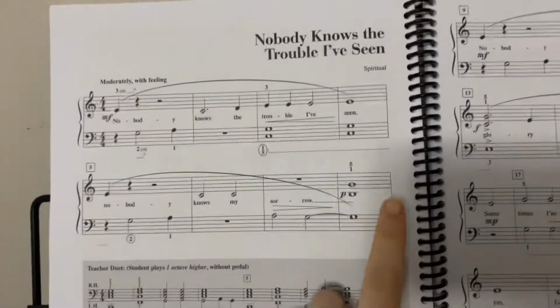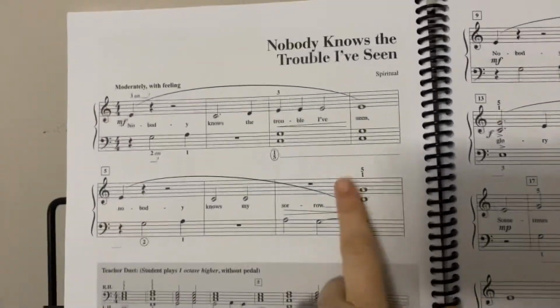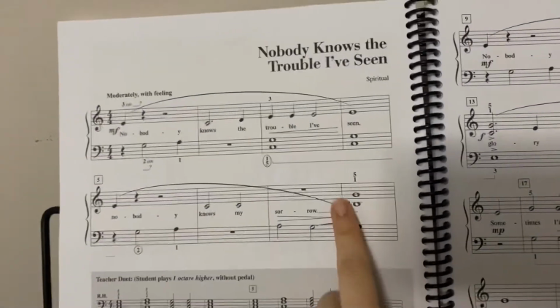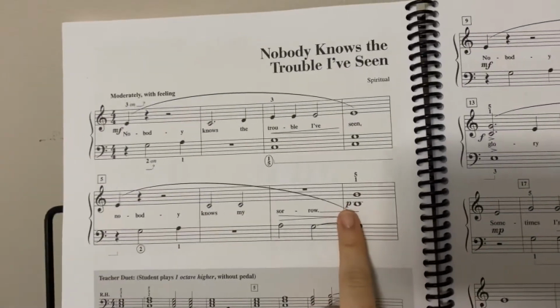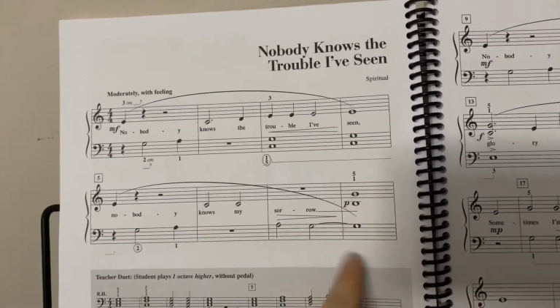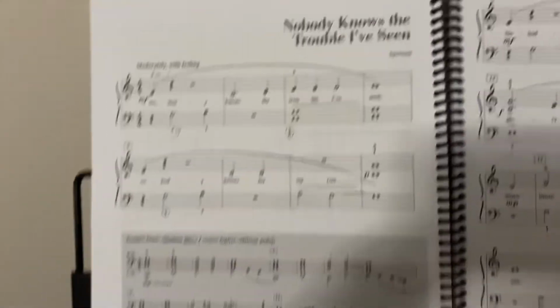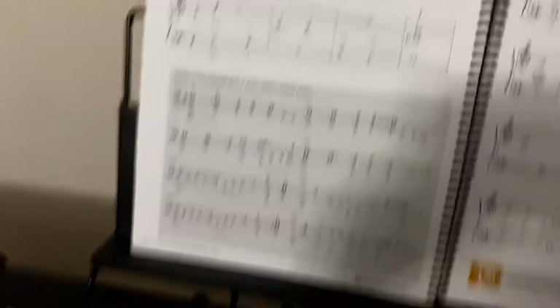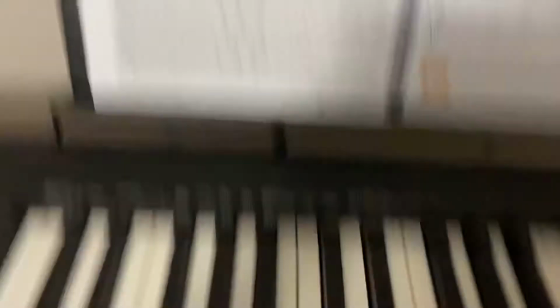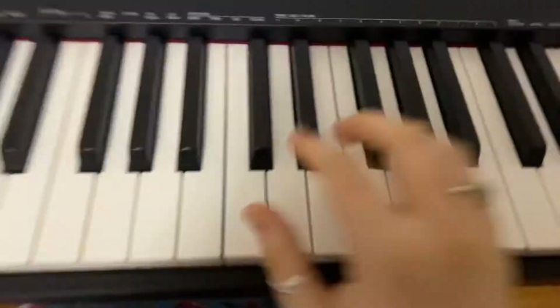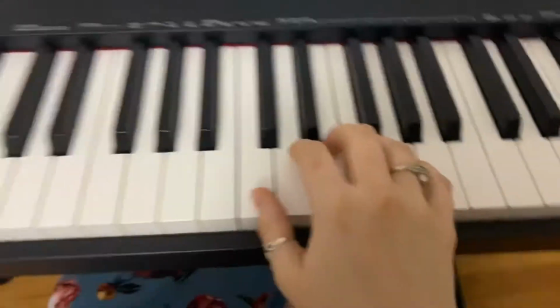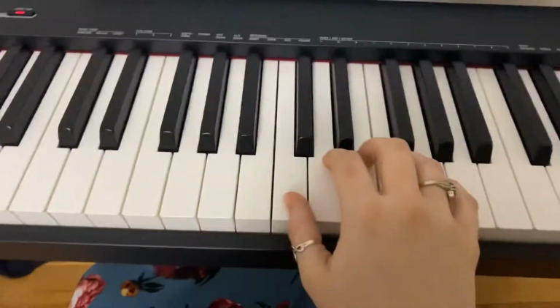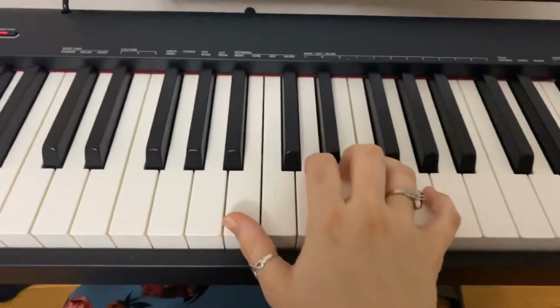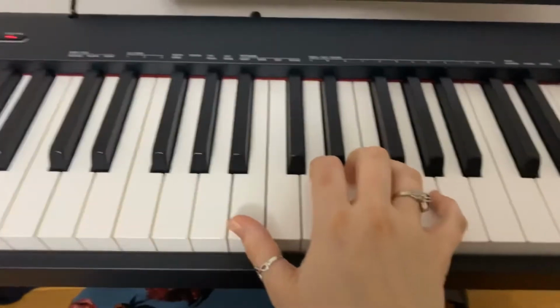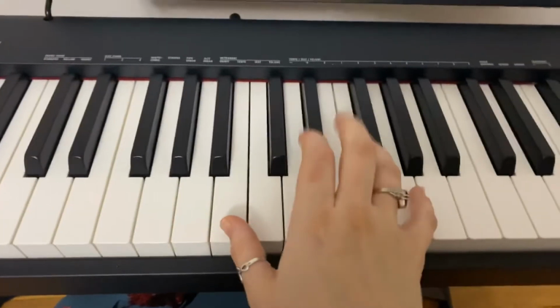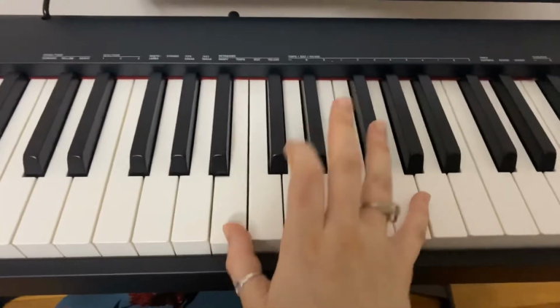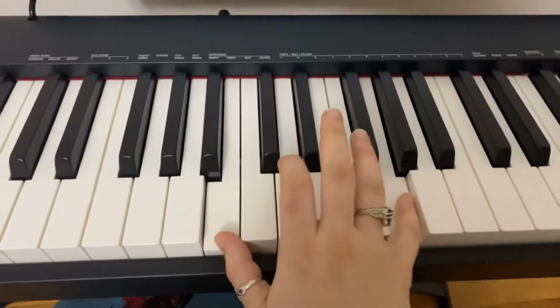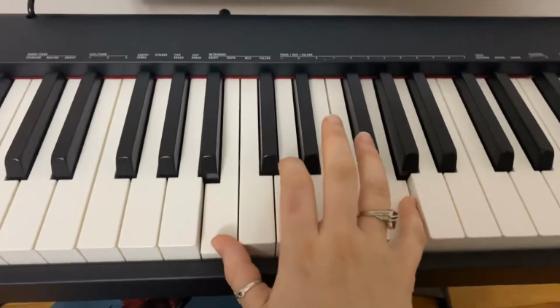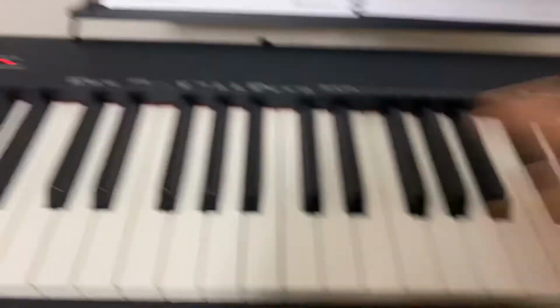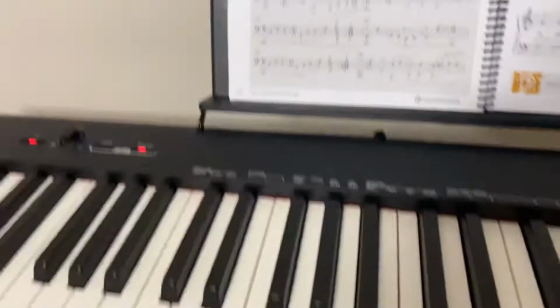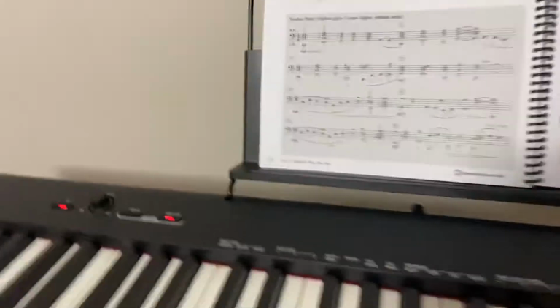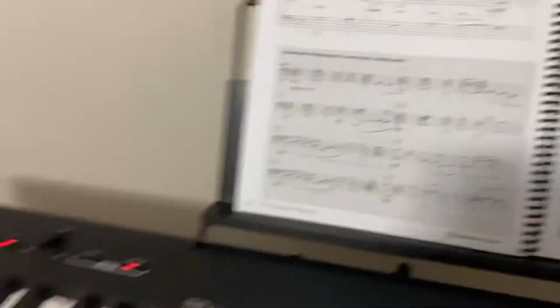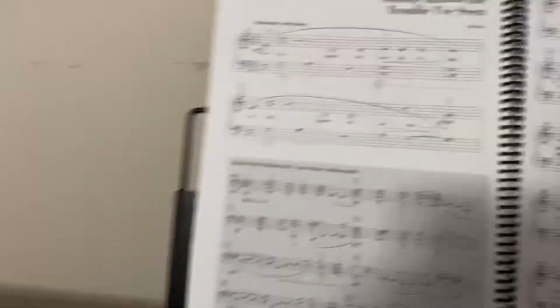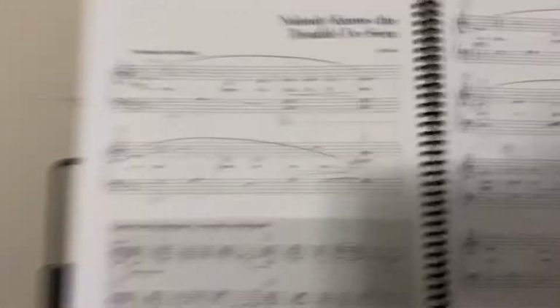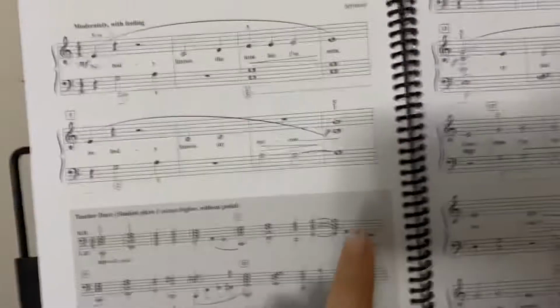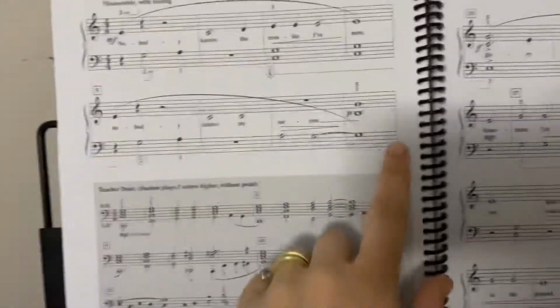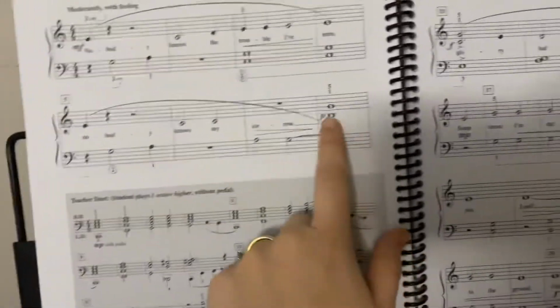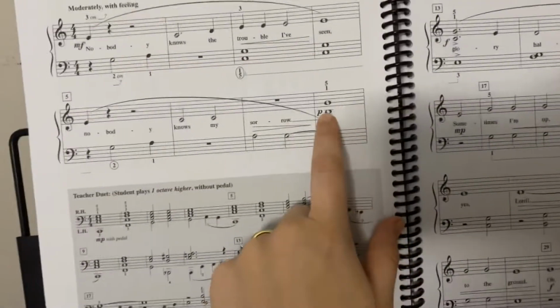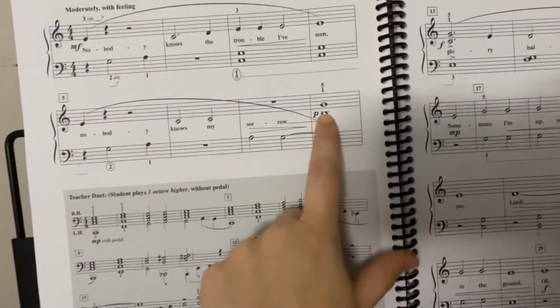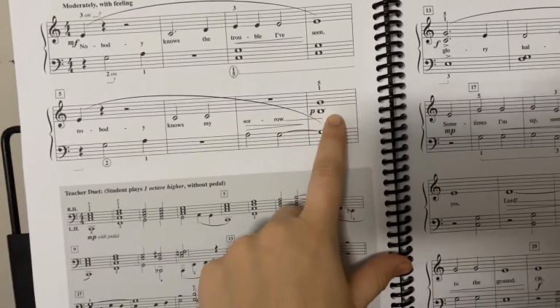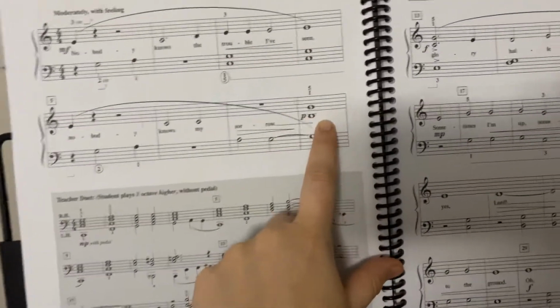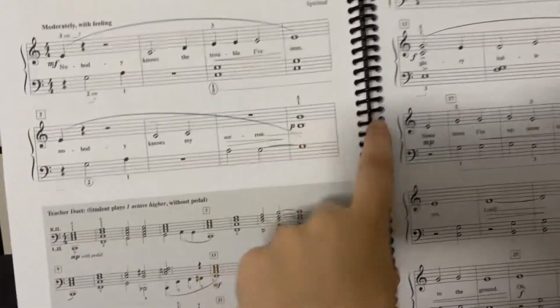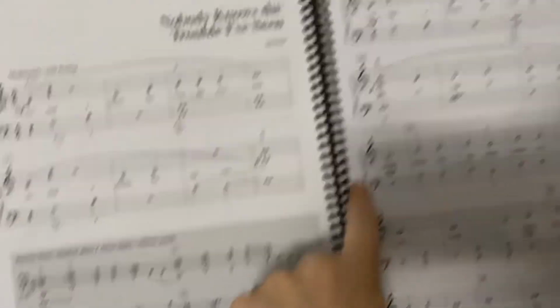We do have a sixth here in the right hand, so we're going to extend the thumb. If you need extra help or a reminder, remember to write 'EXT thumb' there.